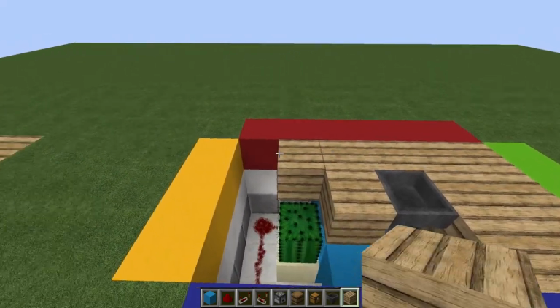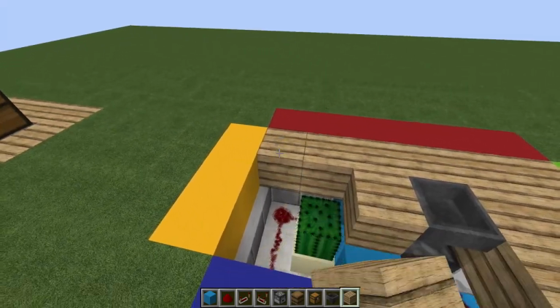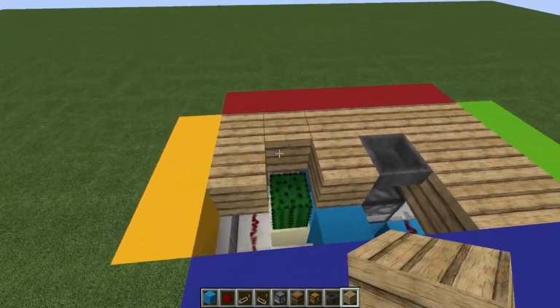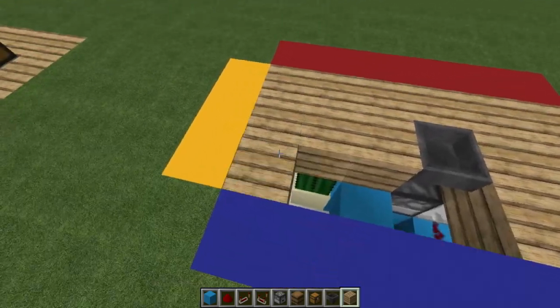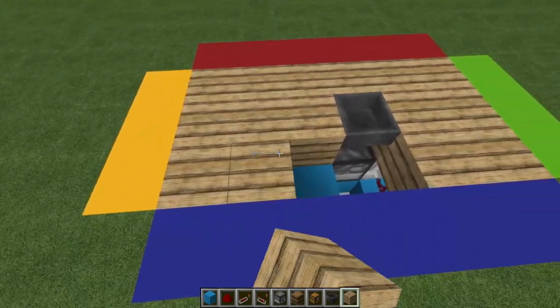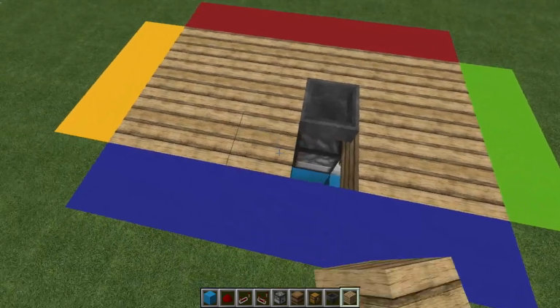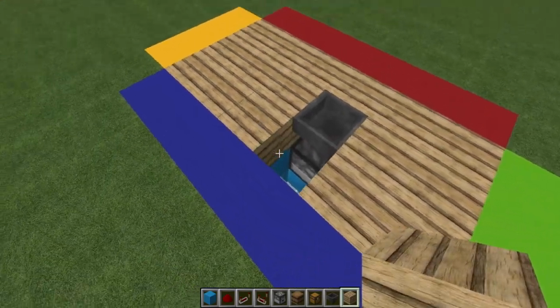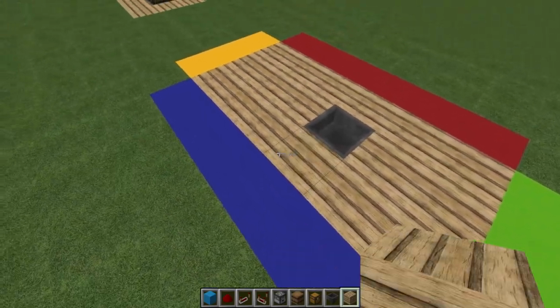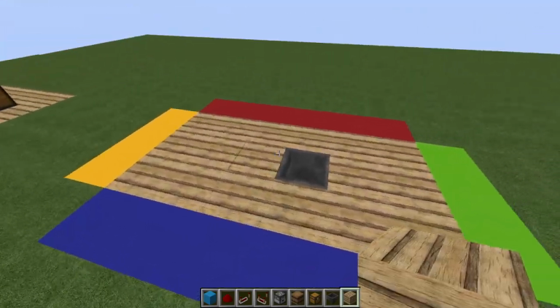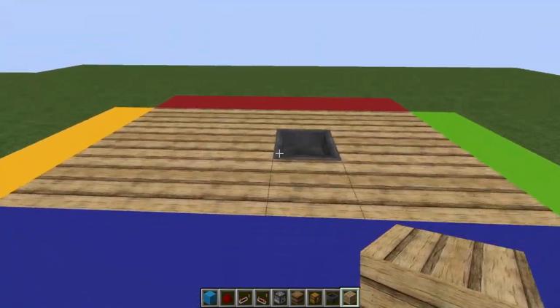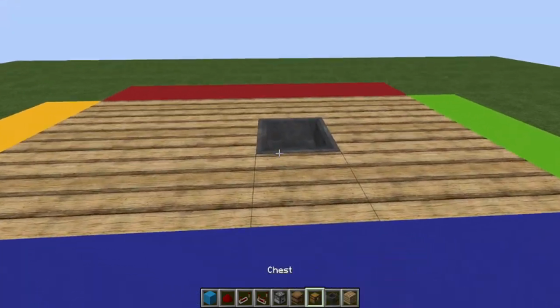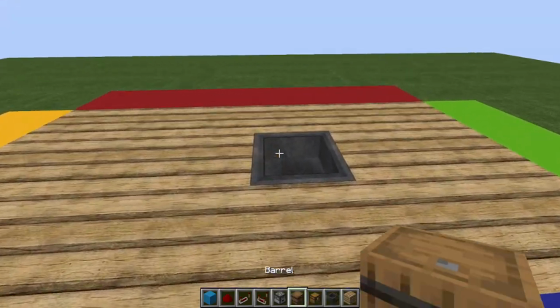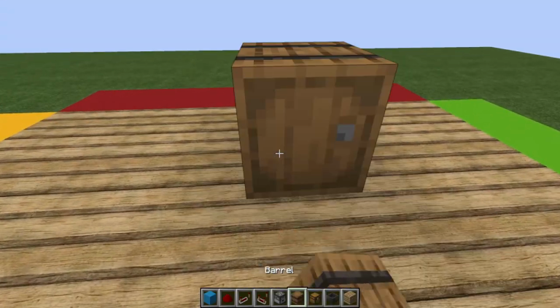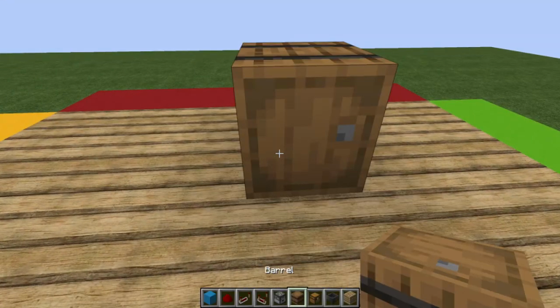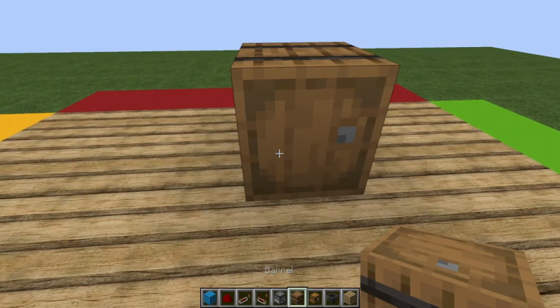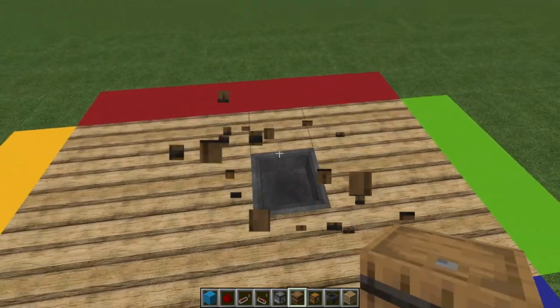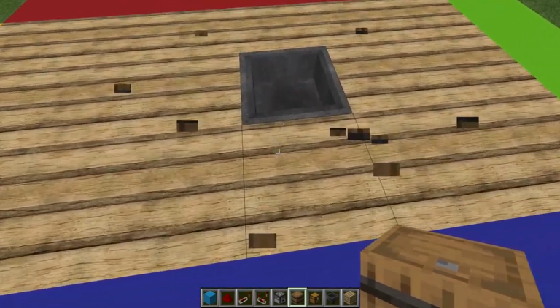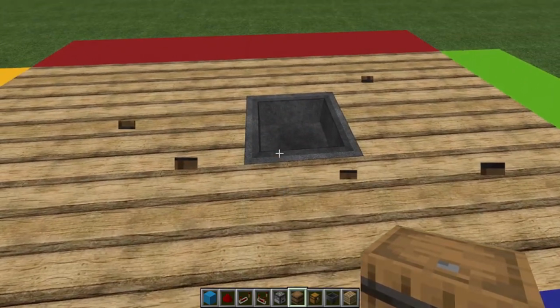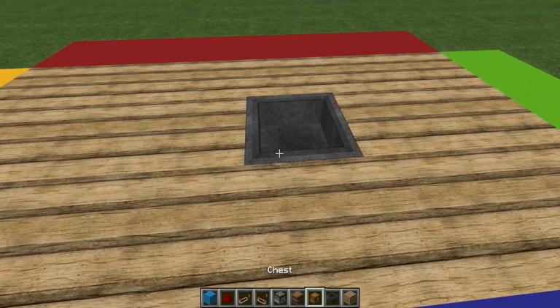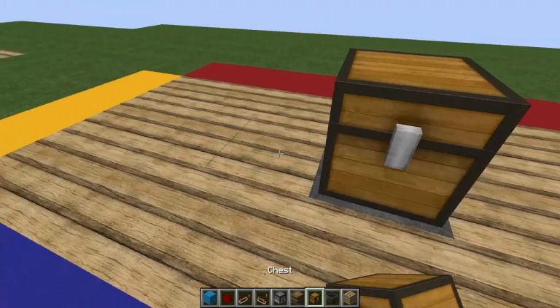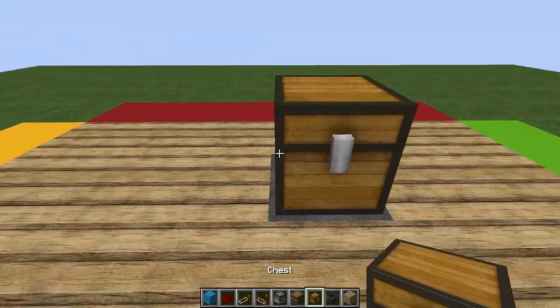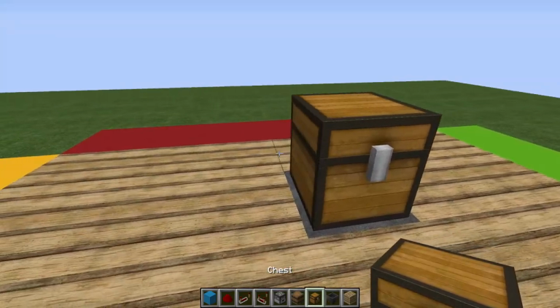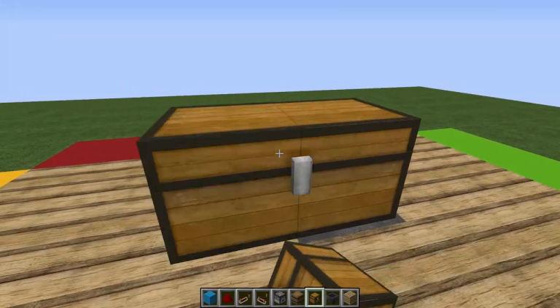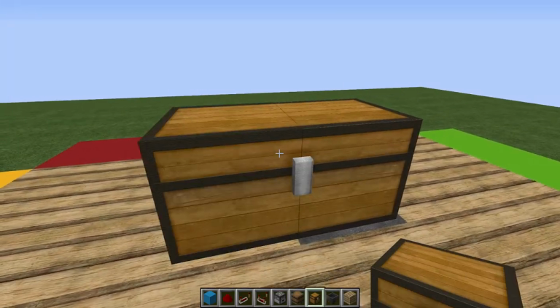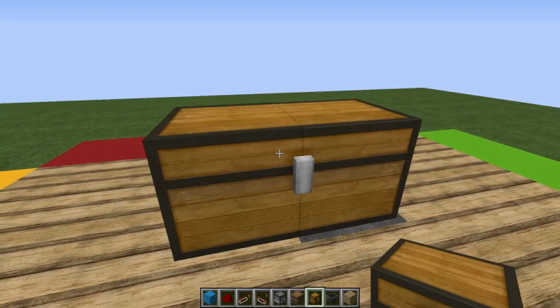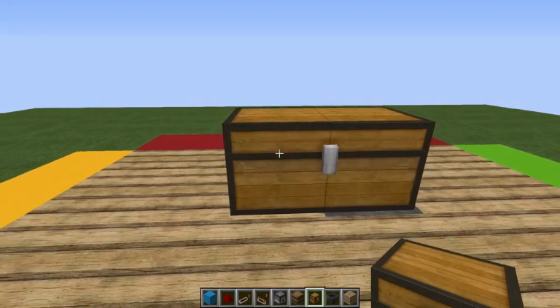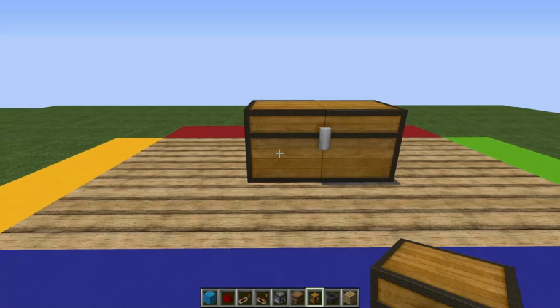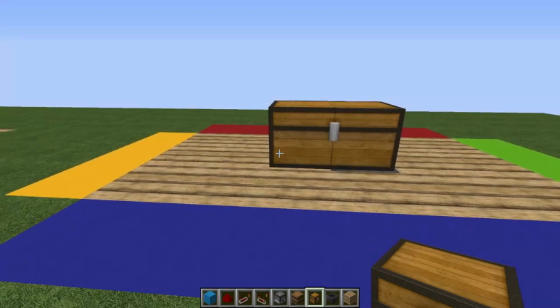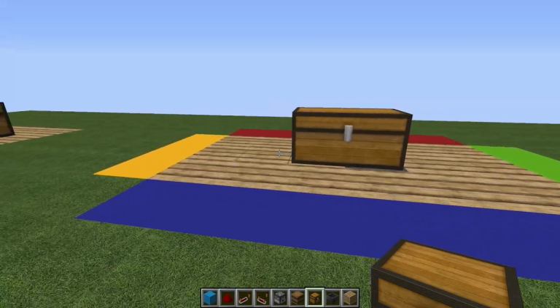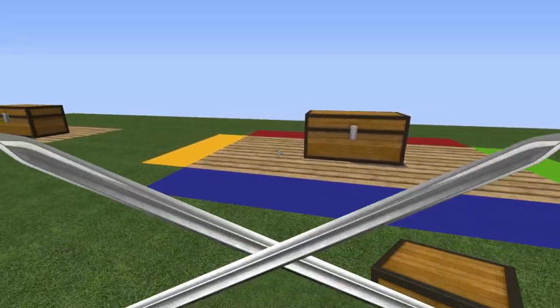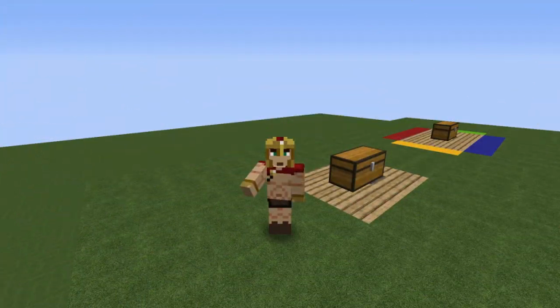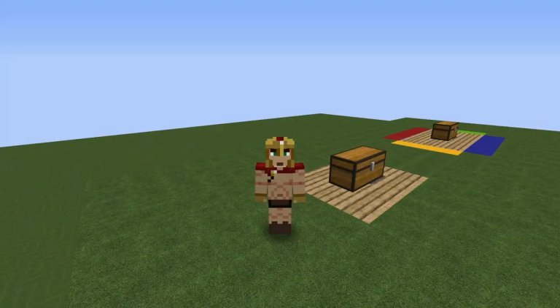Perfect — it really makes everything look discreet. Of course, you can choose your chest or barrel, whatever you want to use as your input, and there you have it: your fully automatic trash can. It's really cool to have and you can place this anywhere.